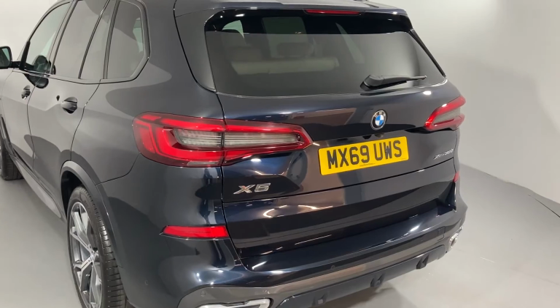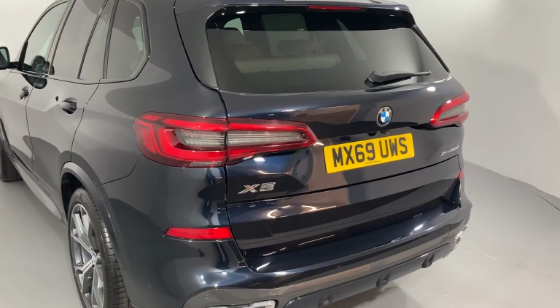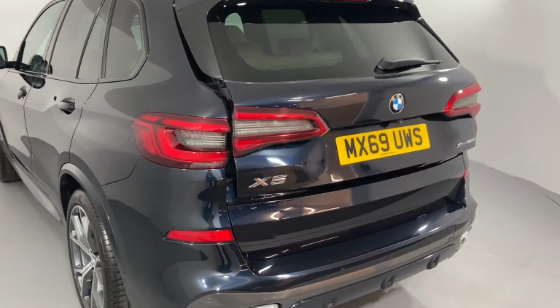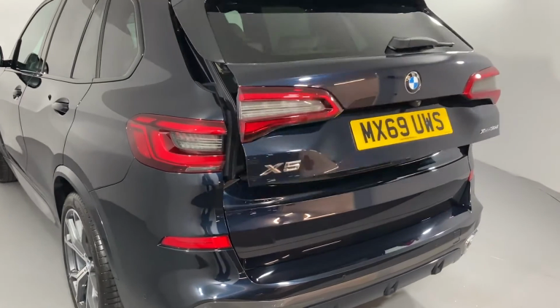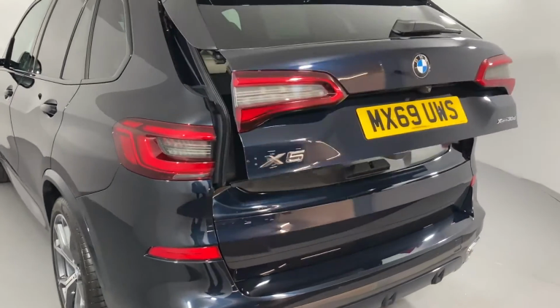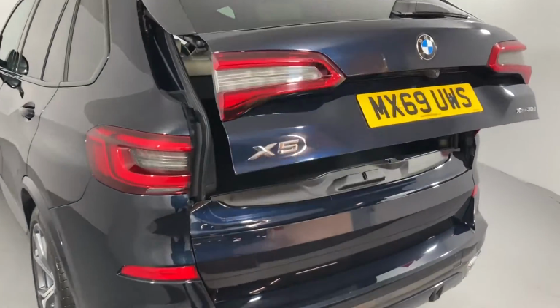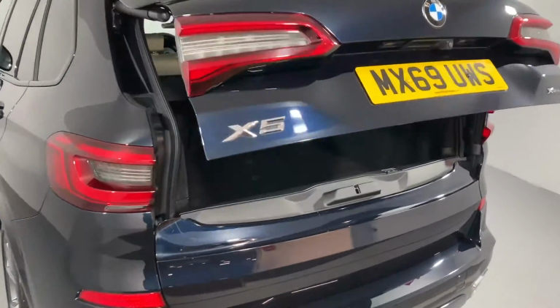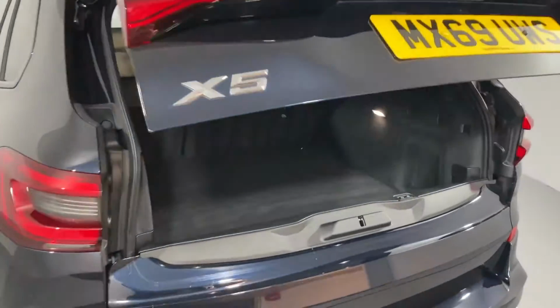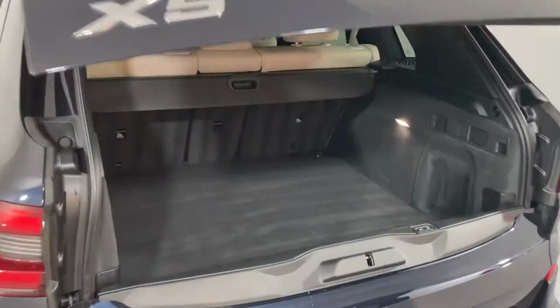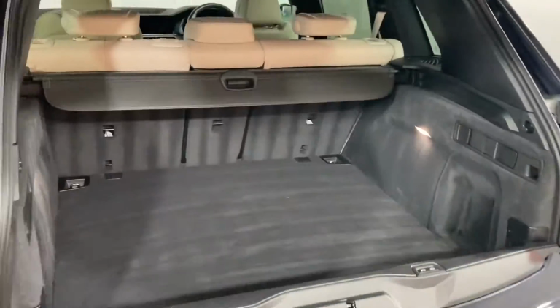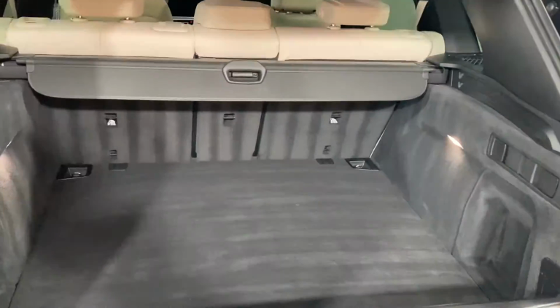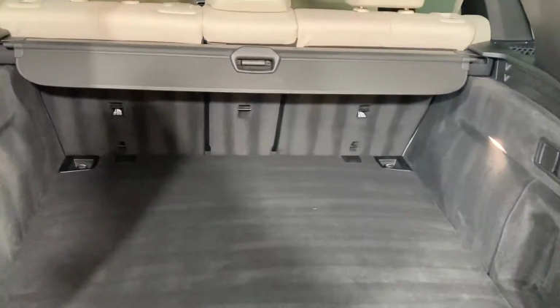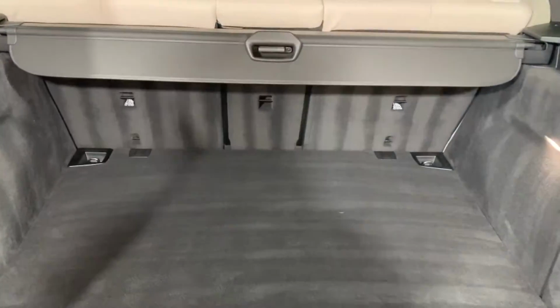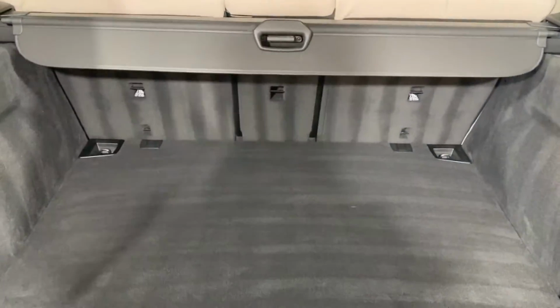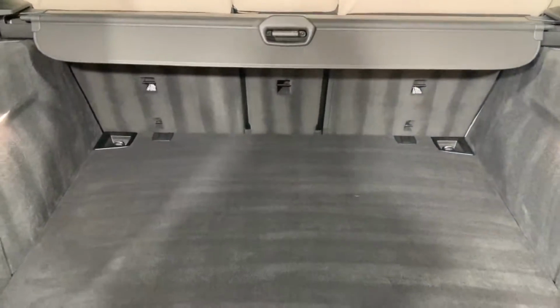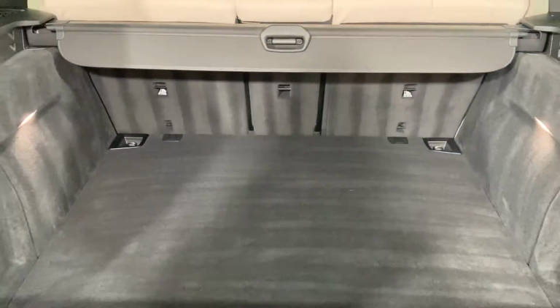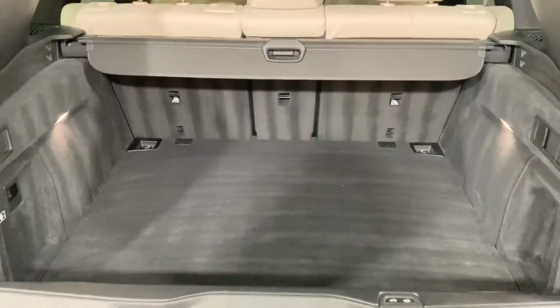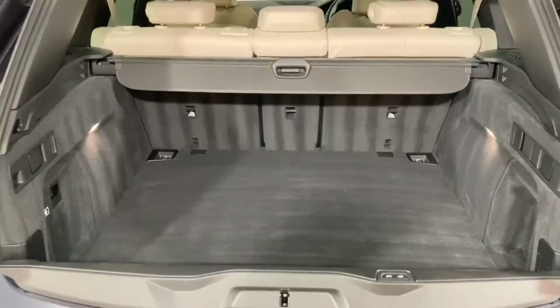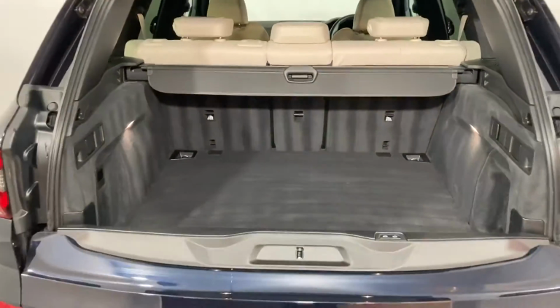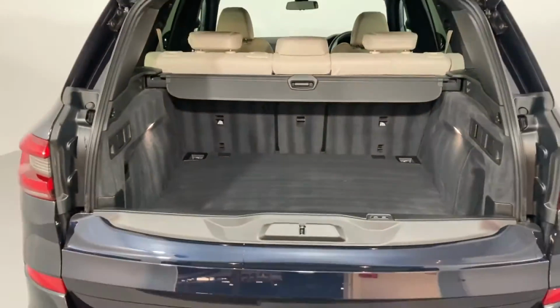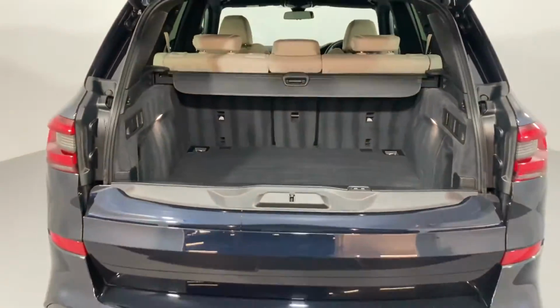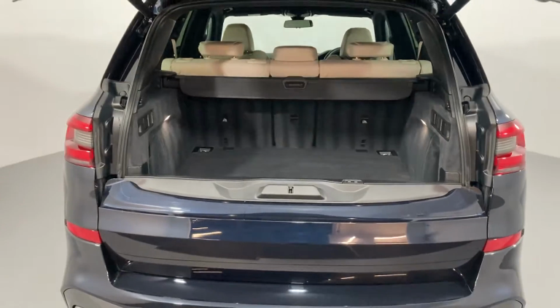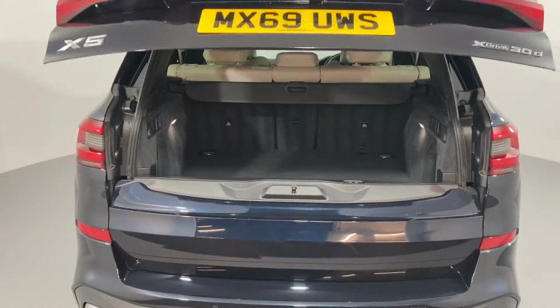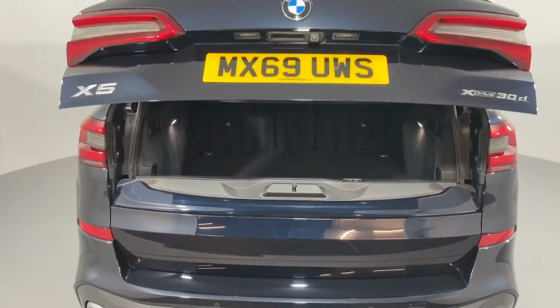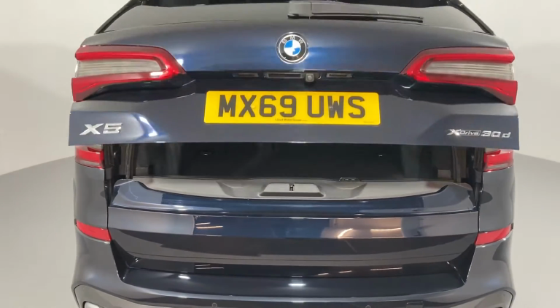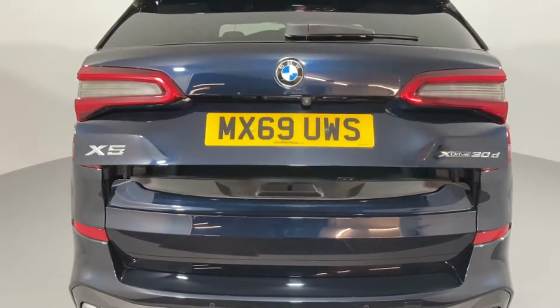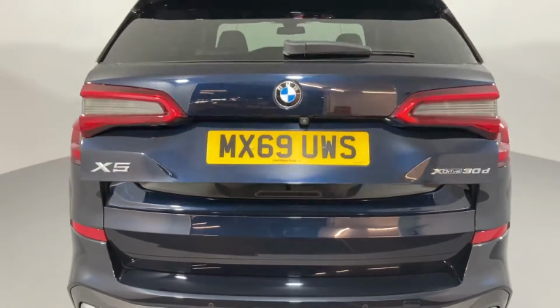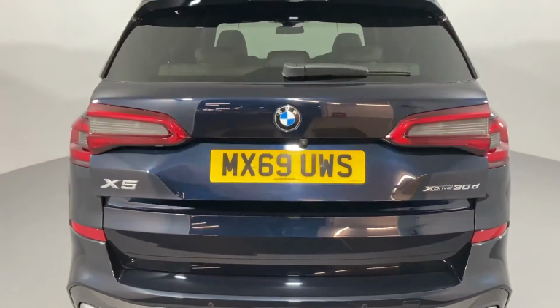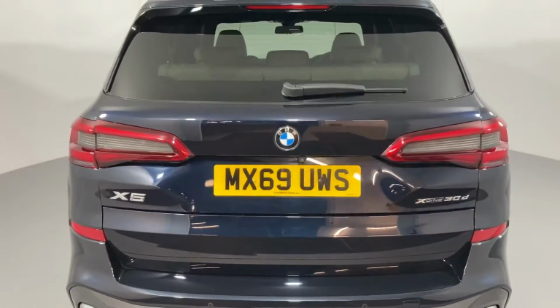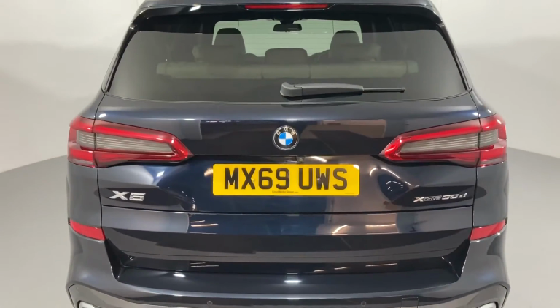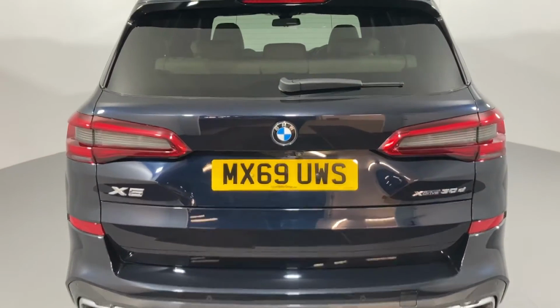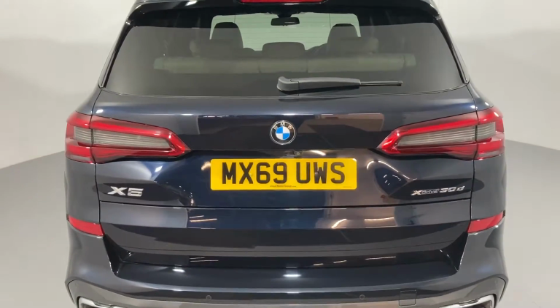A huge 645 litres of boot space with remote controlled automatic boot lid offer an incredible amount of storage space.